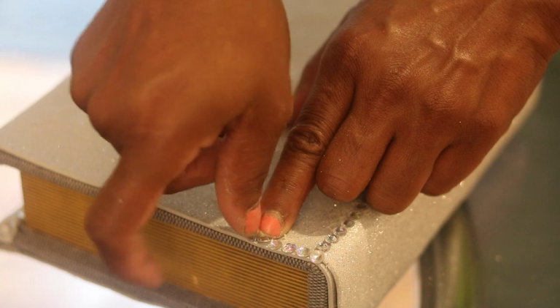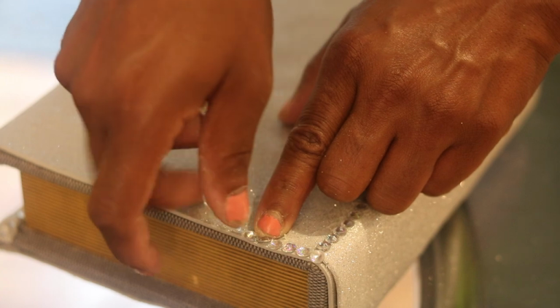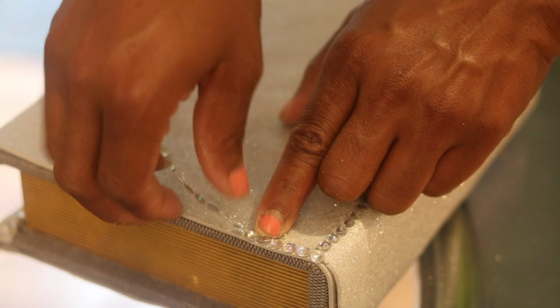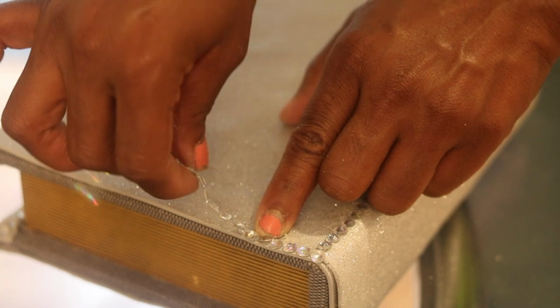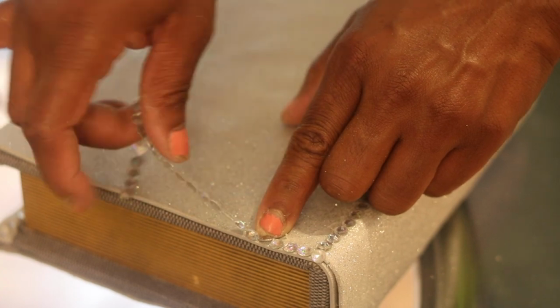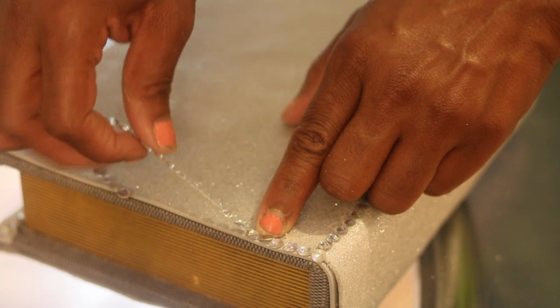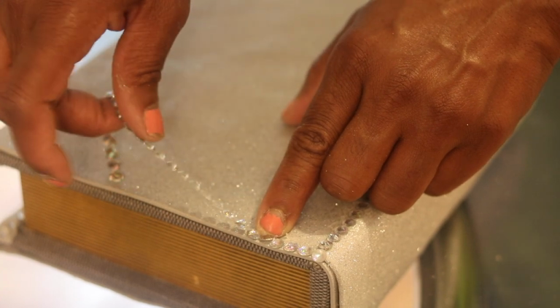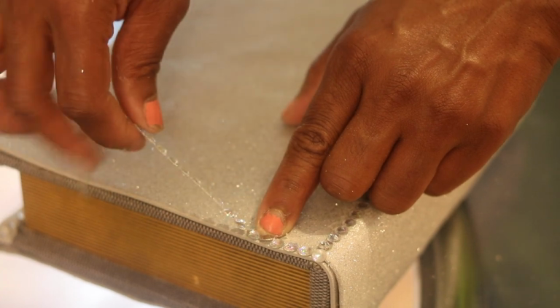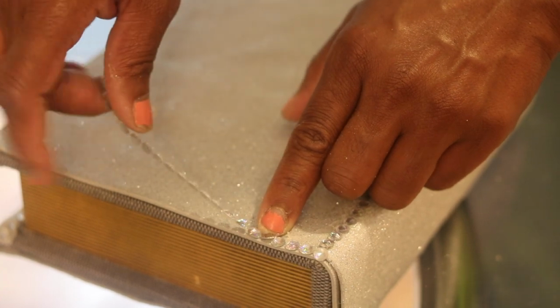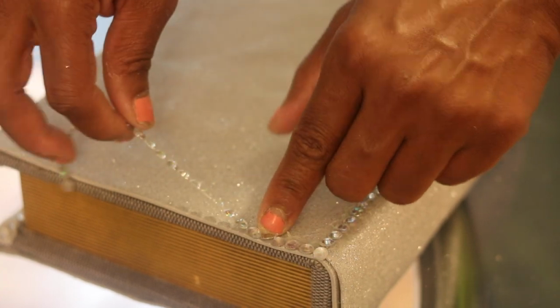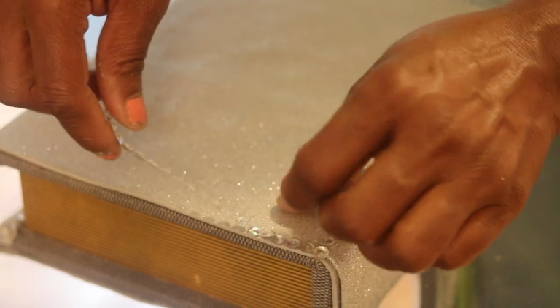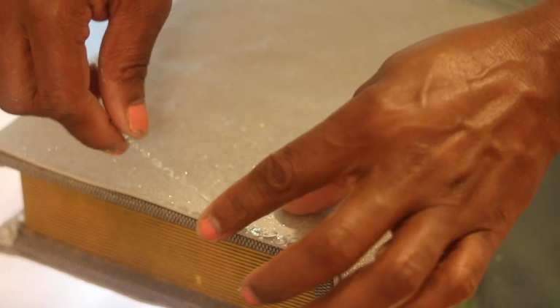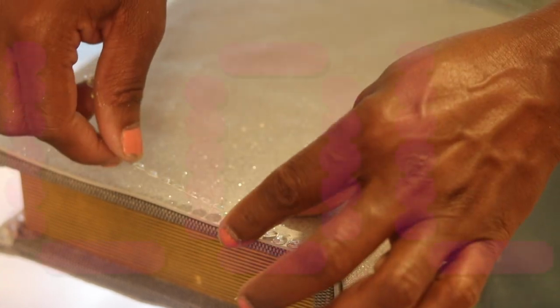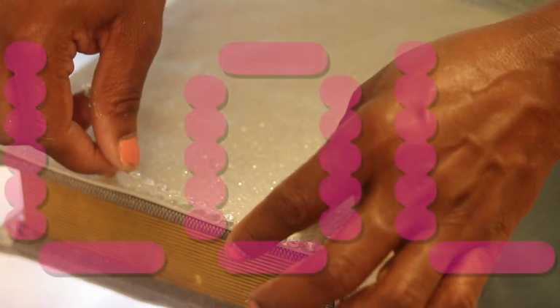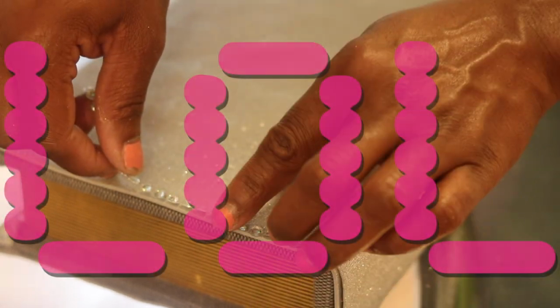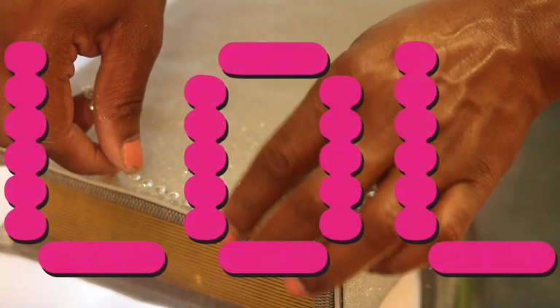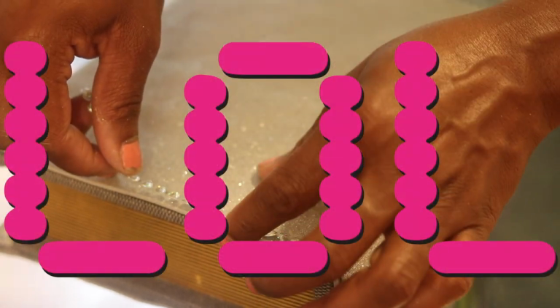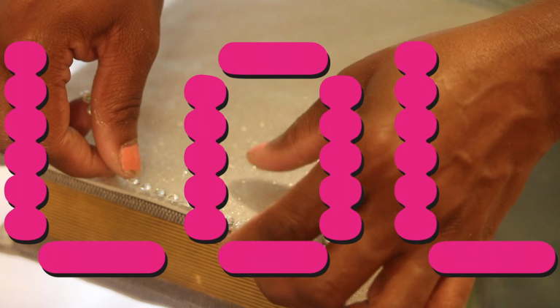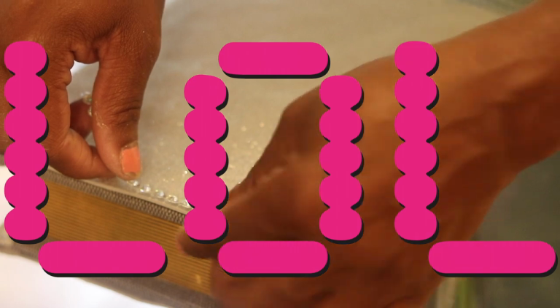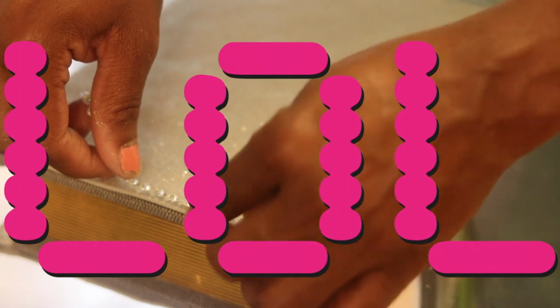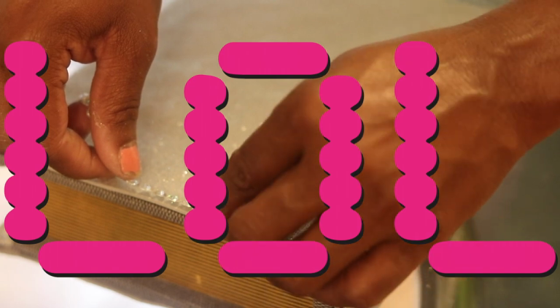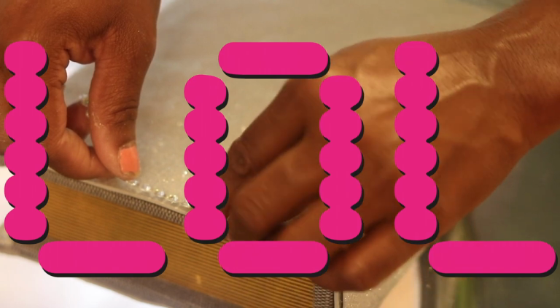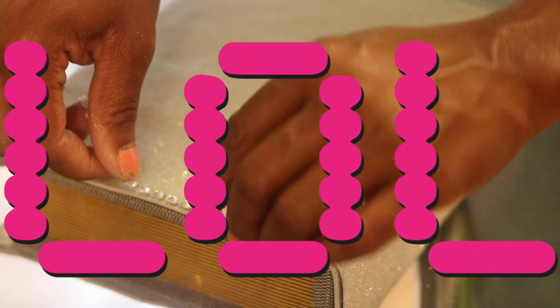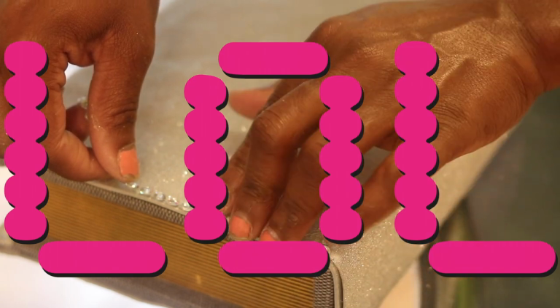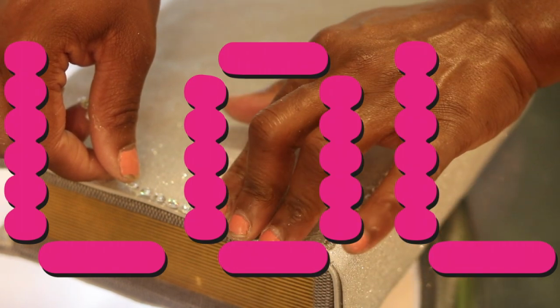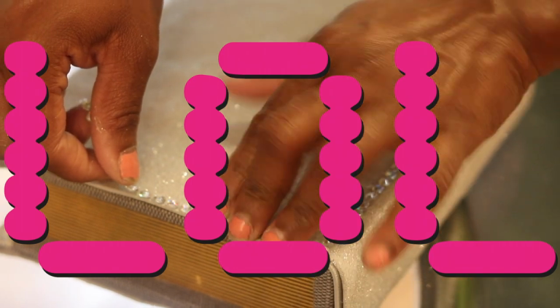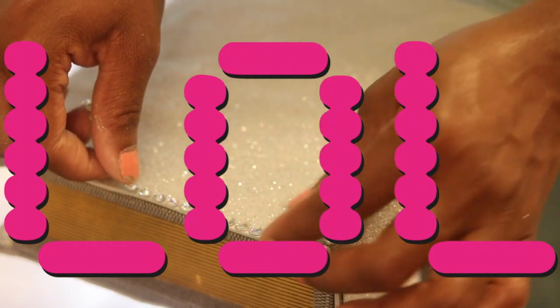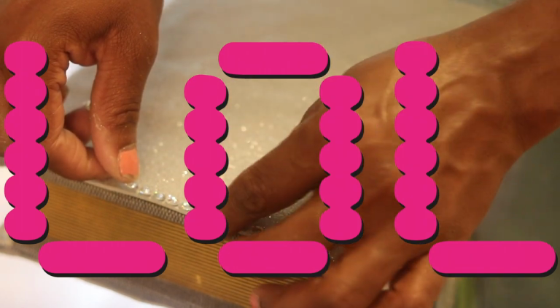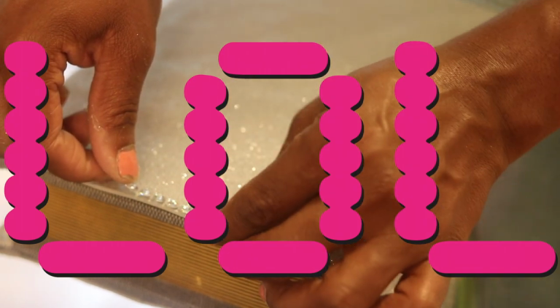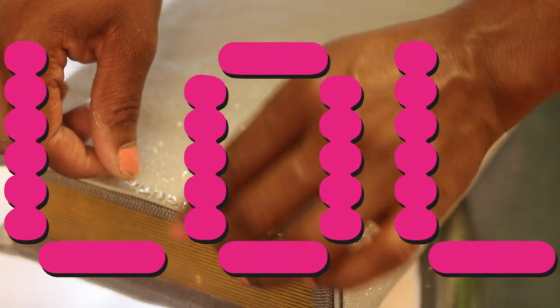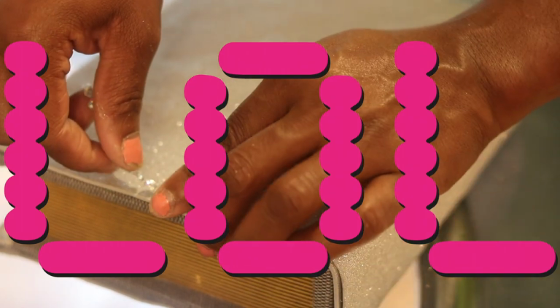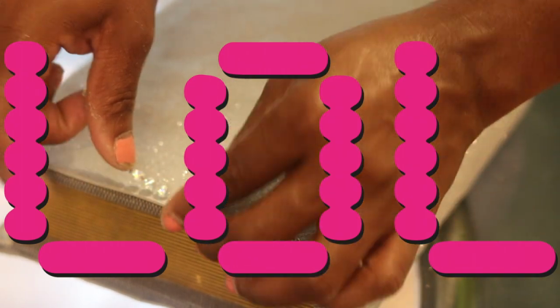Please pardon my nails — they look horrendous — but hey, this is real, okay? I ain't putting on no airs for nobody, this is what it do.